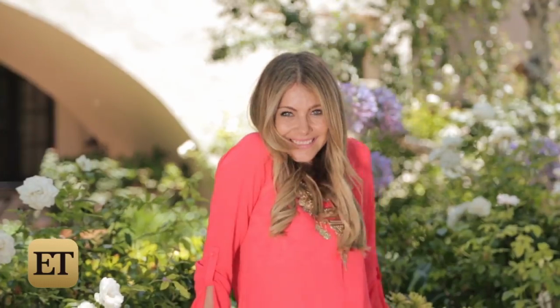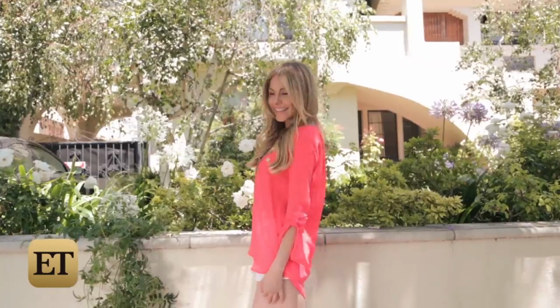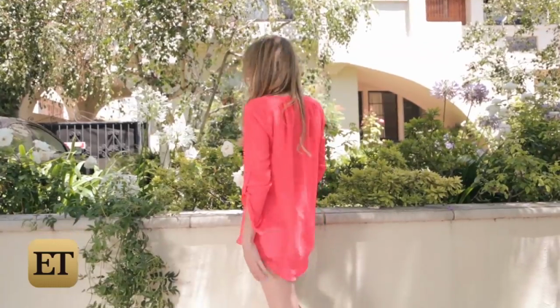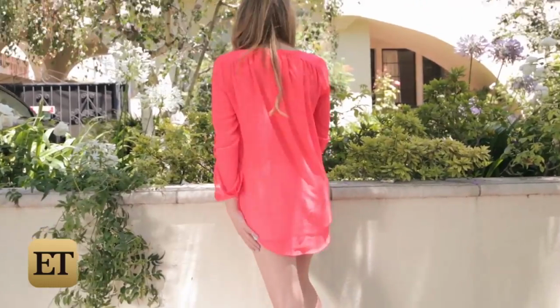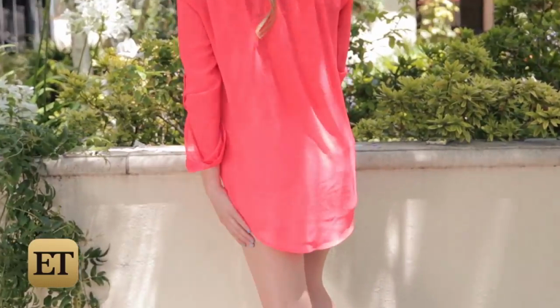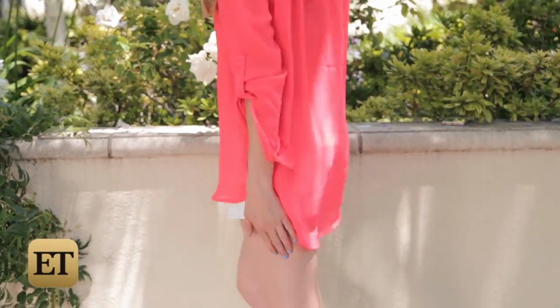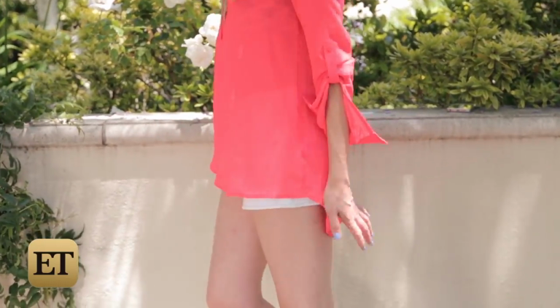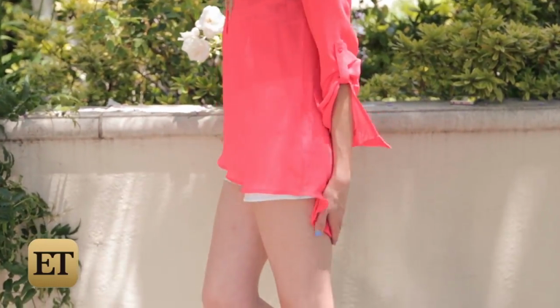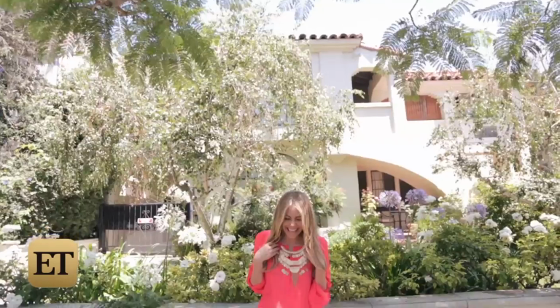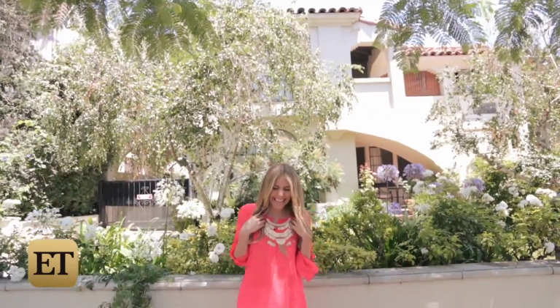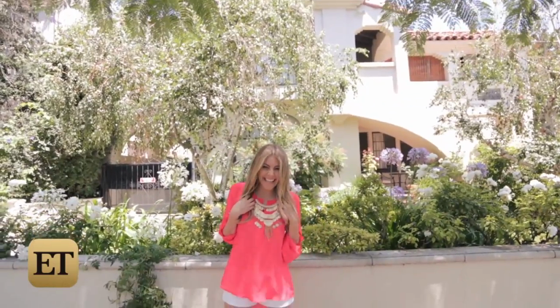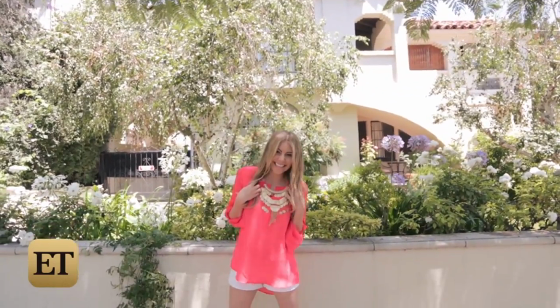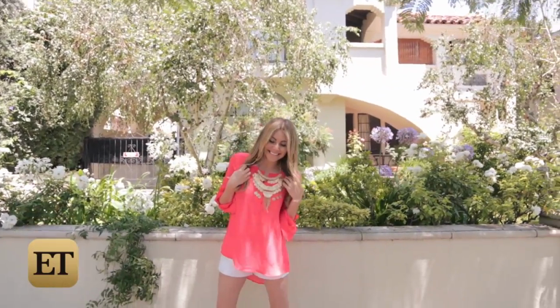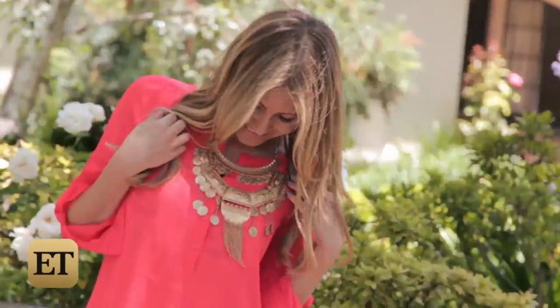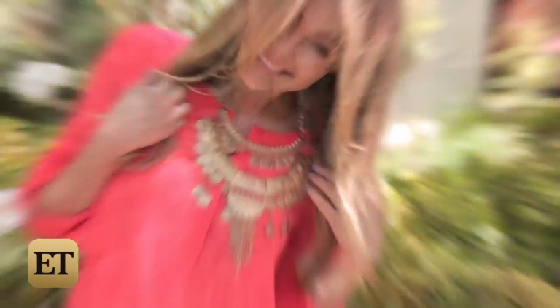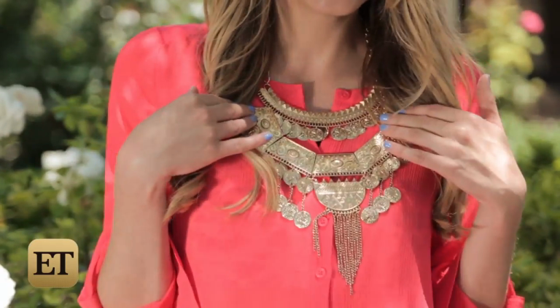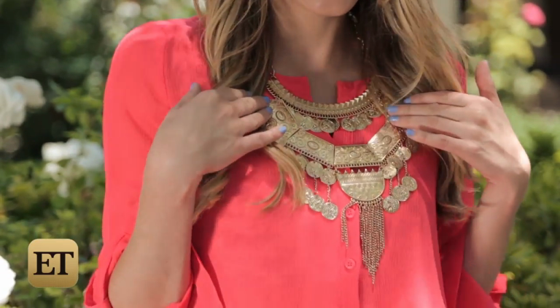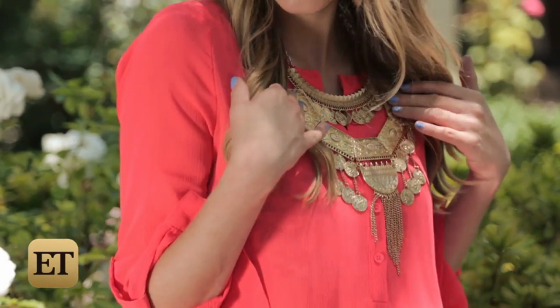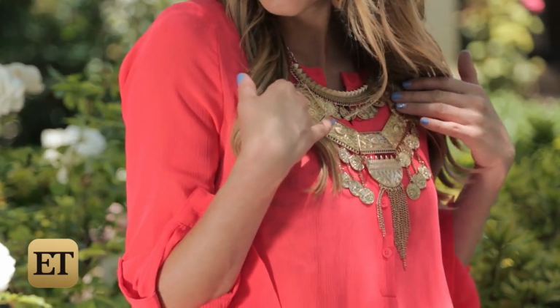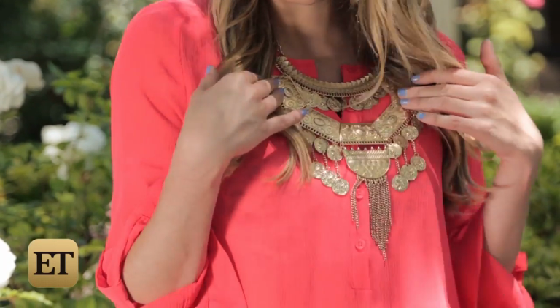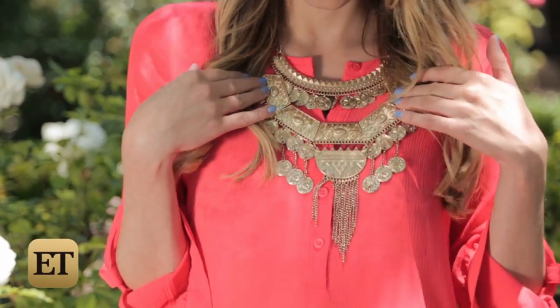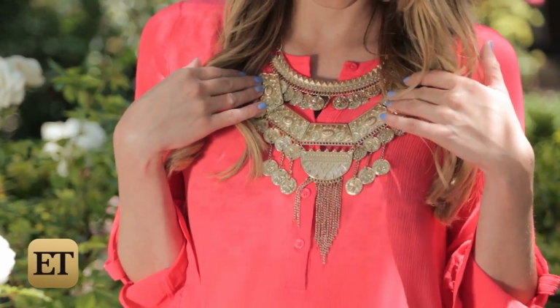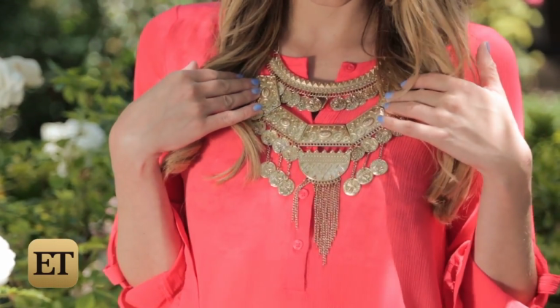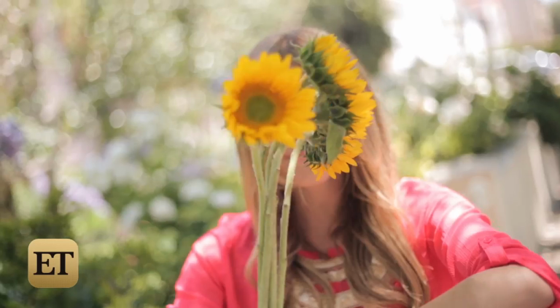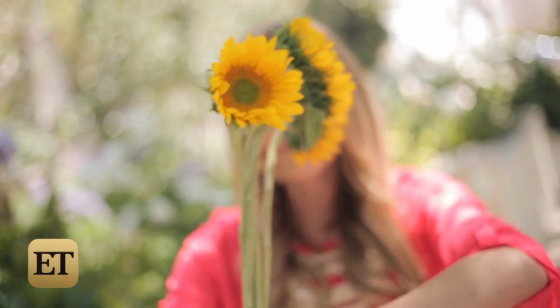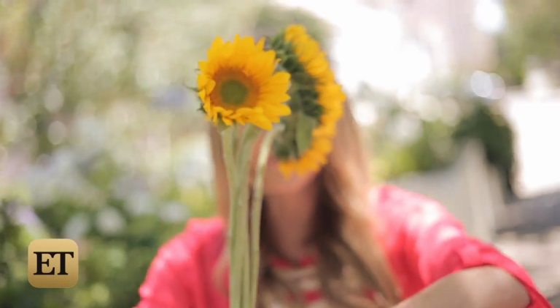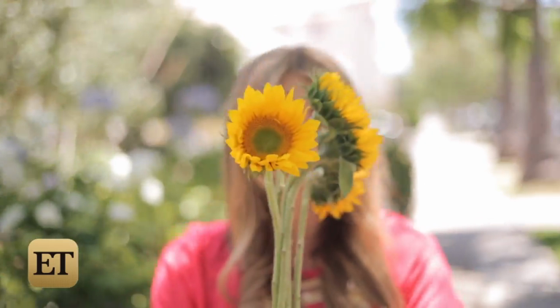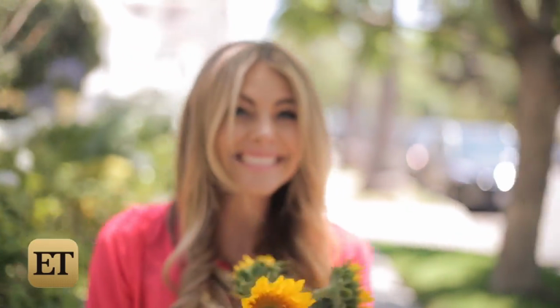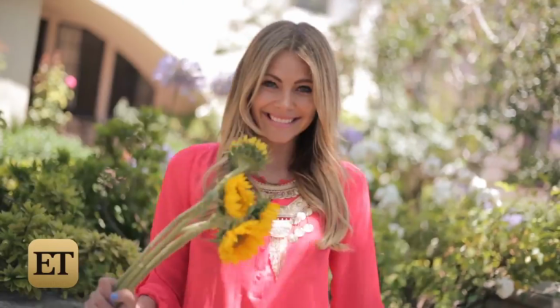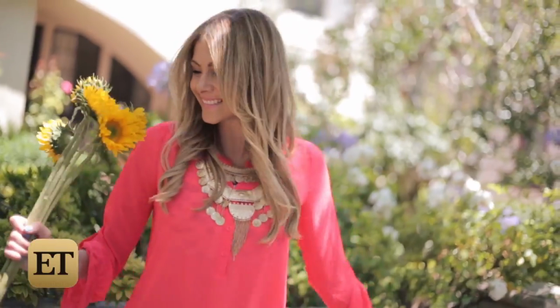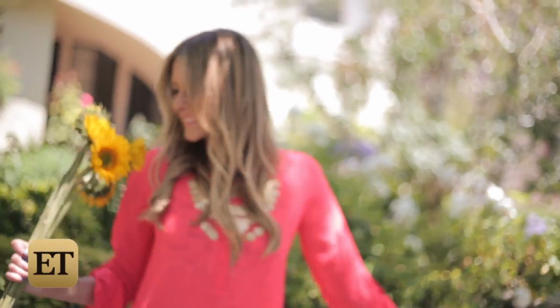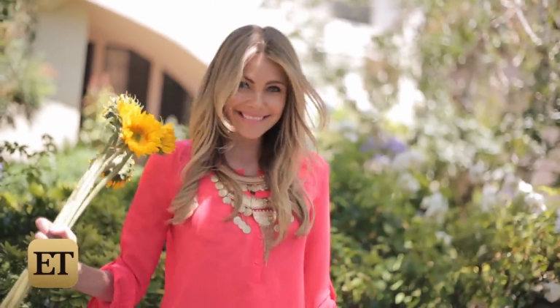It's shorter in the front, but hangs longer in the back, perfect for trying out that high-low trend. I added this incredible gold bib necklace to give the look some posh texture. You're sure to stand out like a sunflower in this festive holiday look.